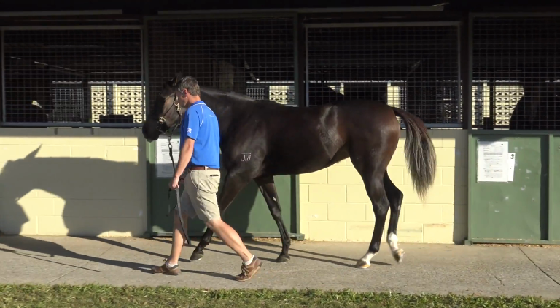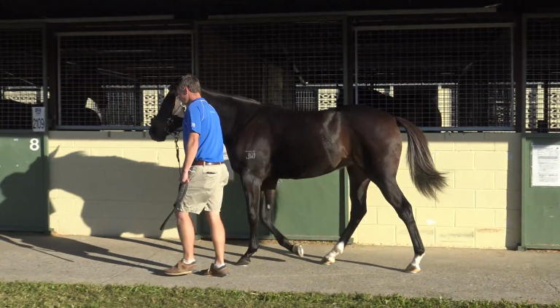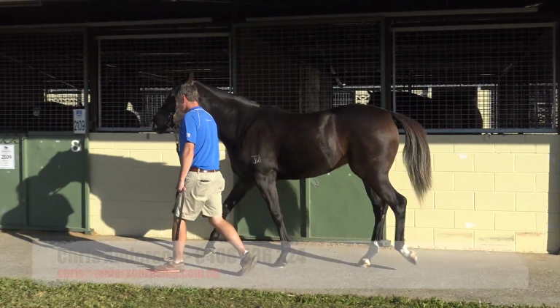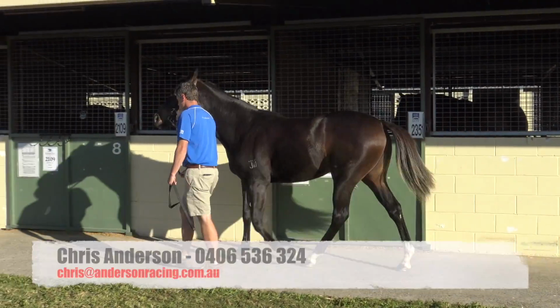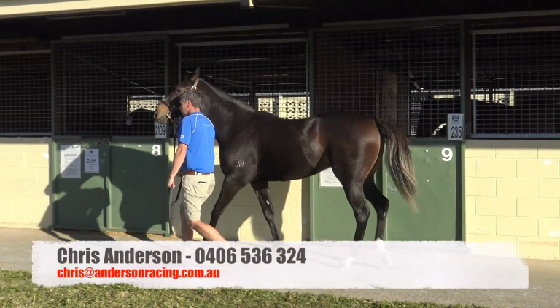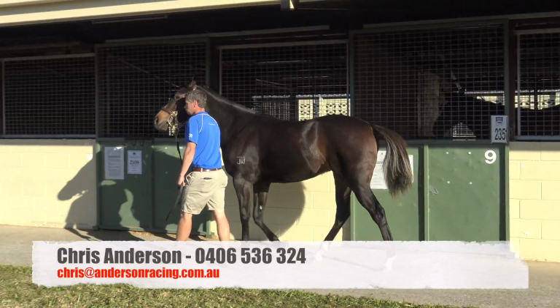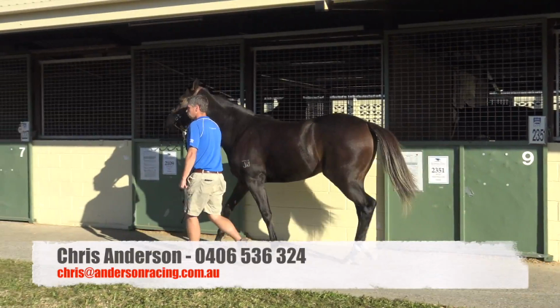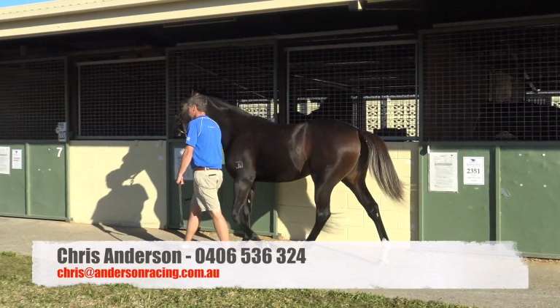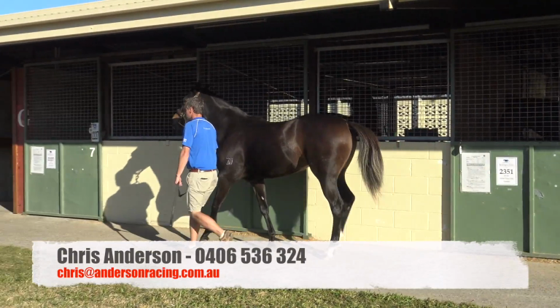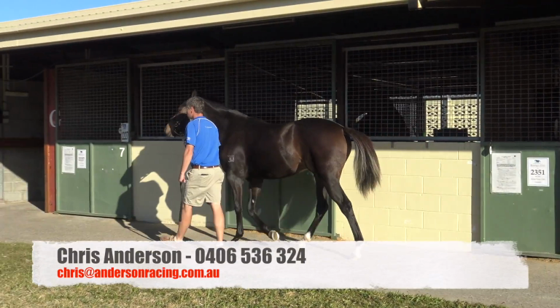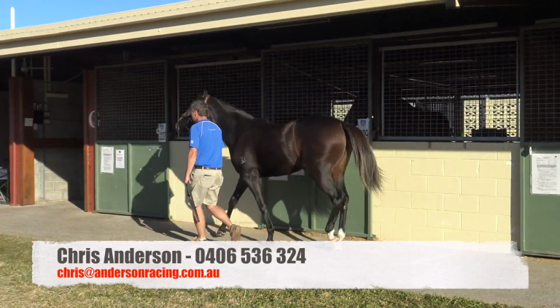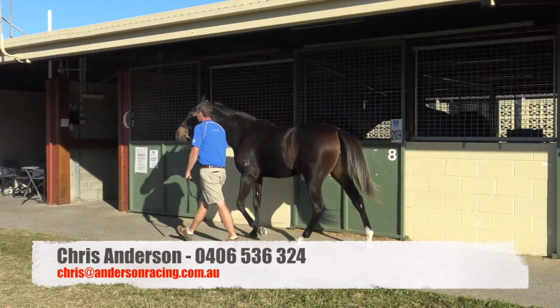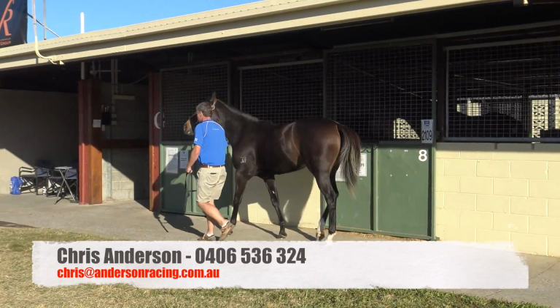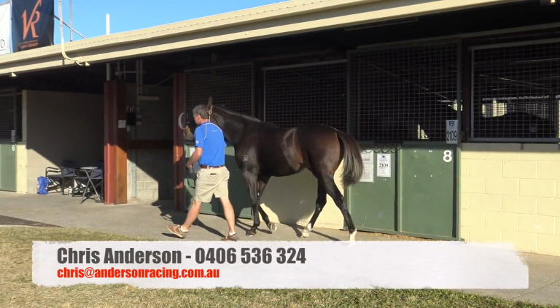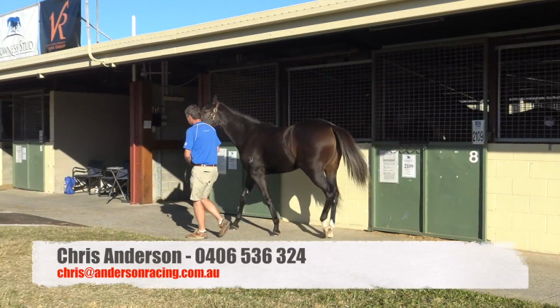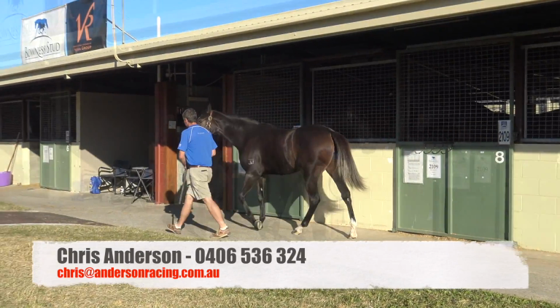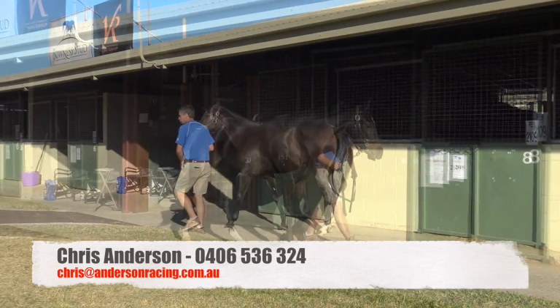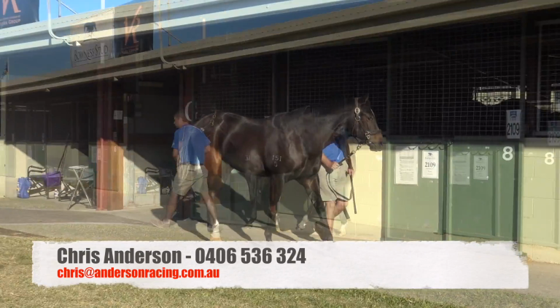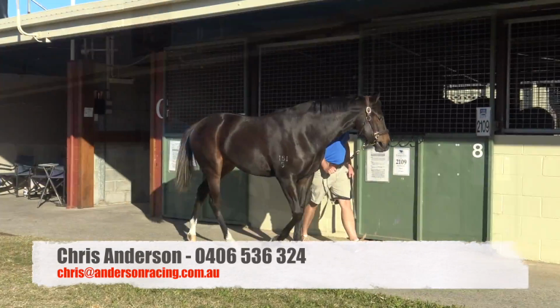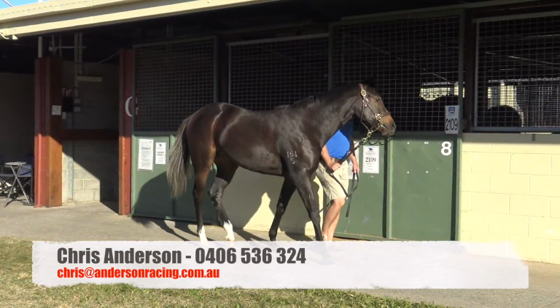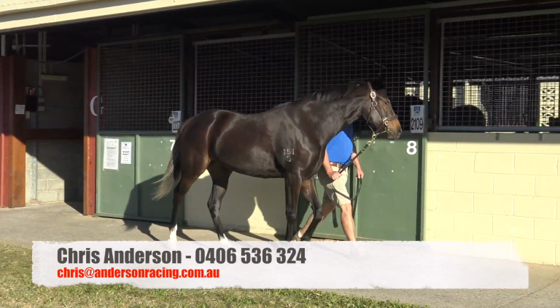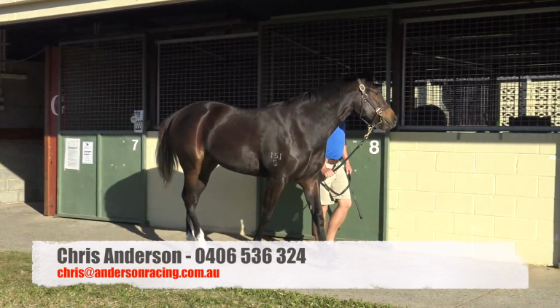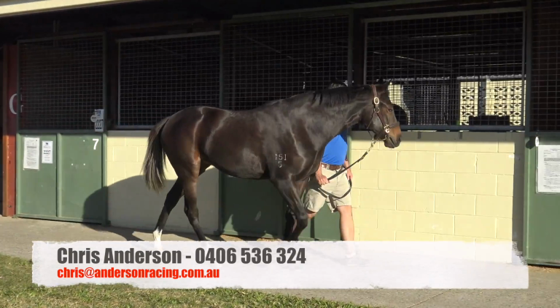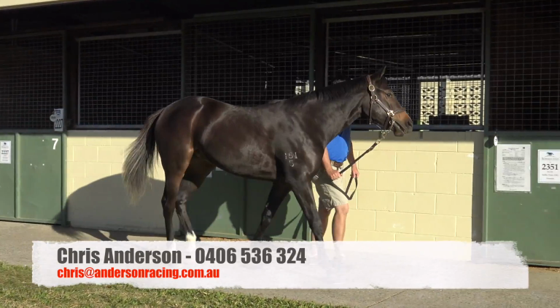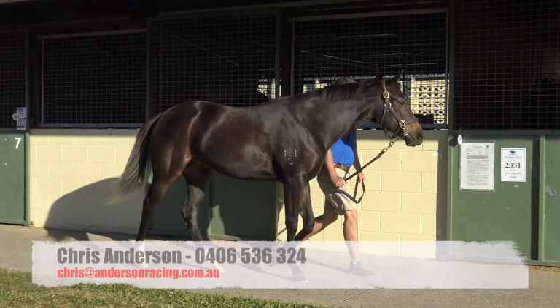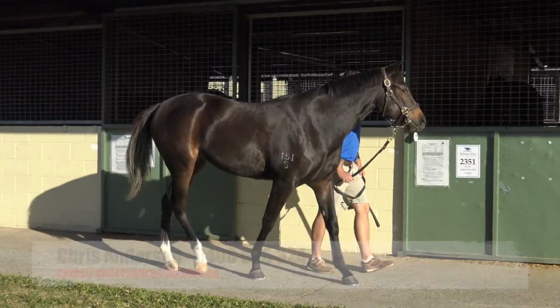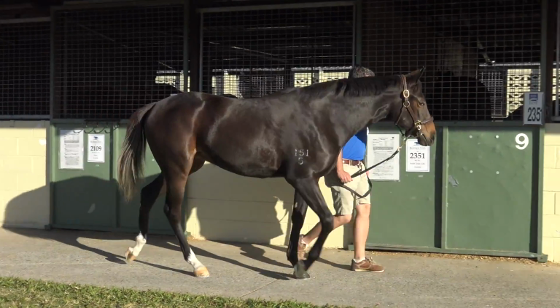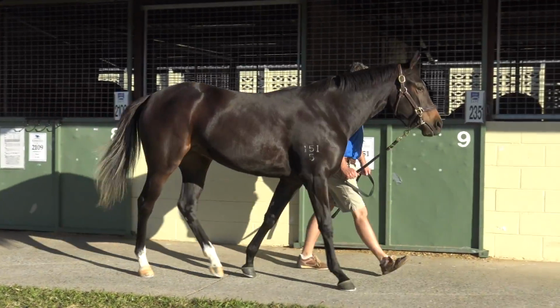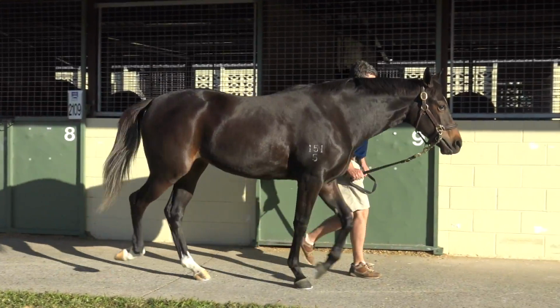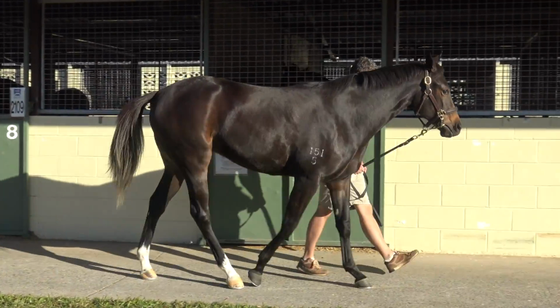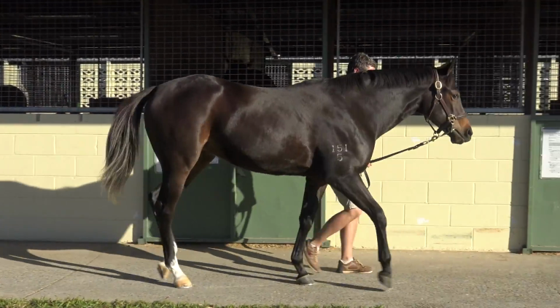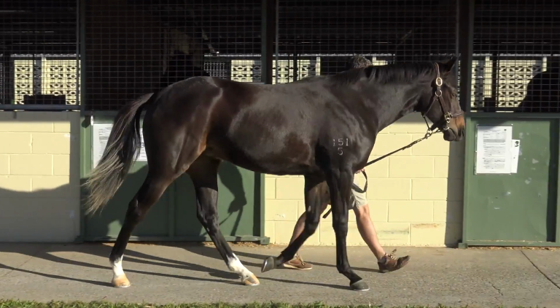I welcome you to join me. Feel free to give me a call or email me at any stage with any more information about this horse. And I hopefully look forward to getting you involved. Cheers.